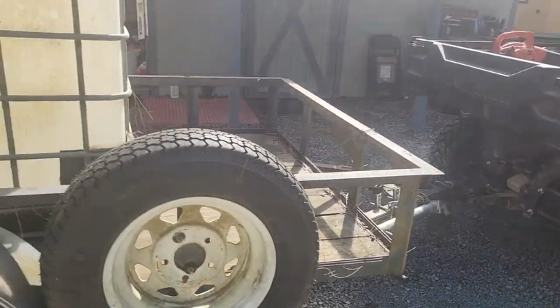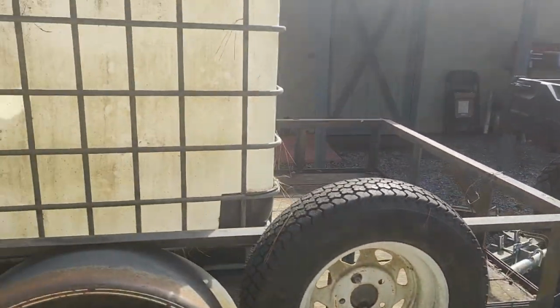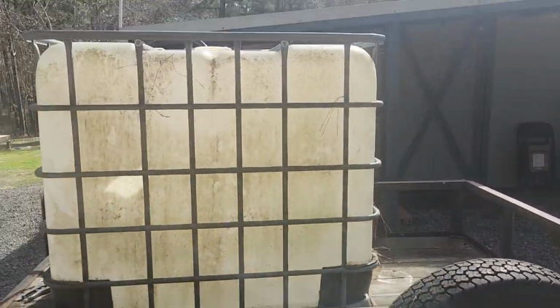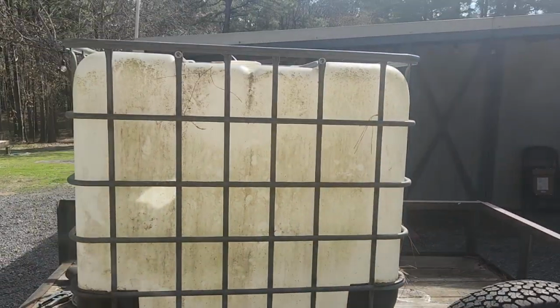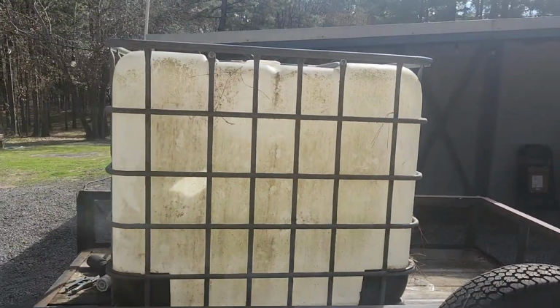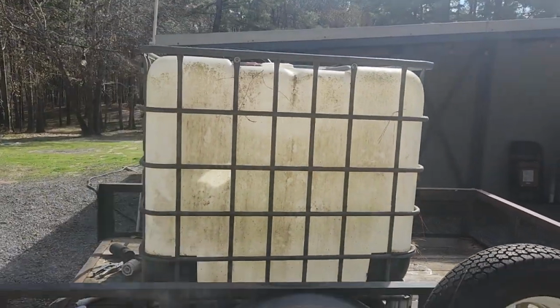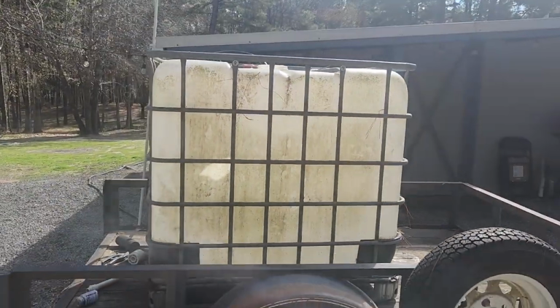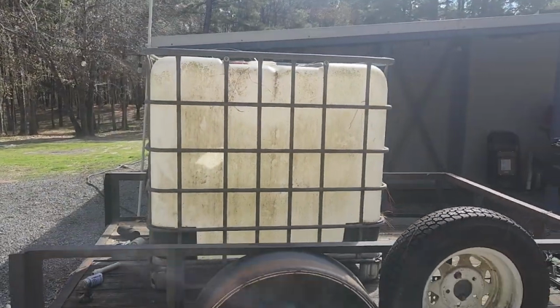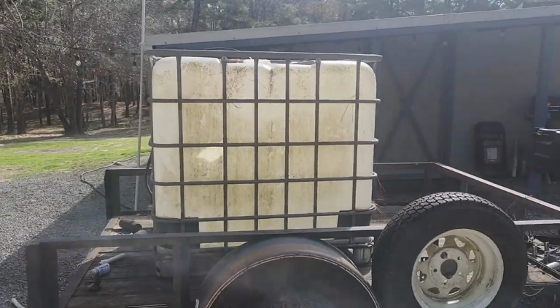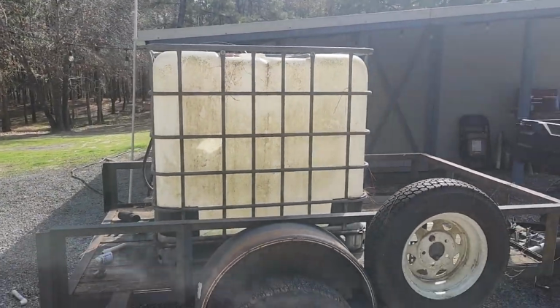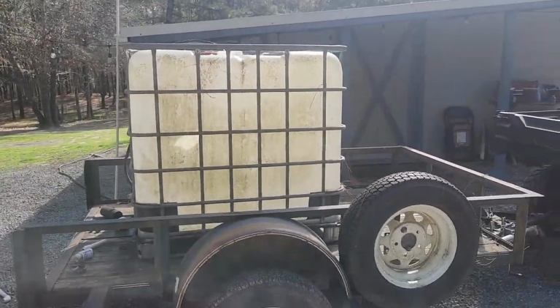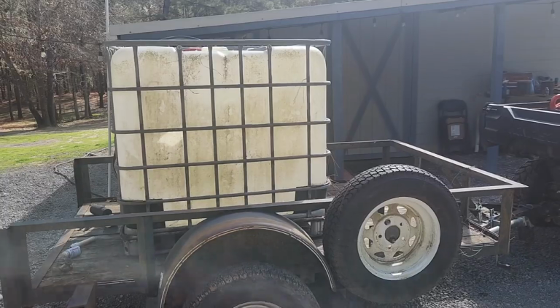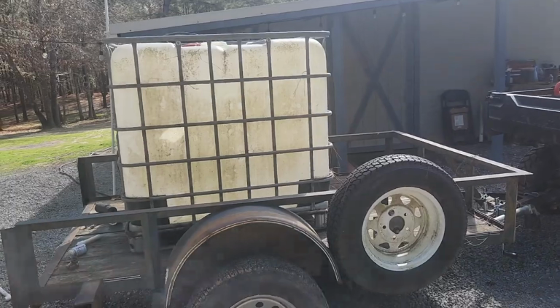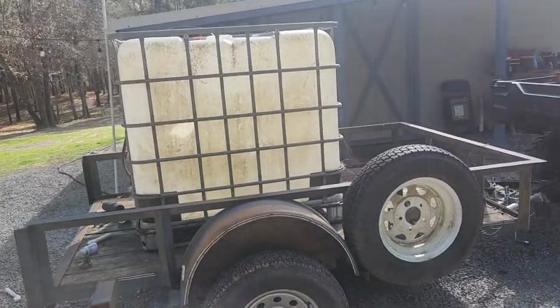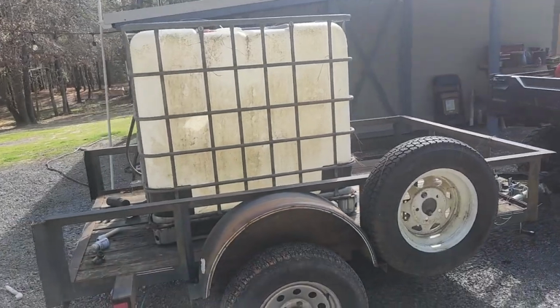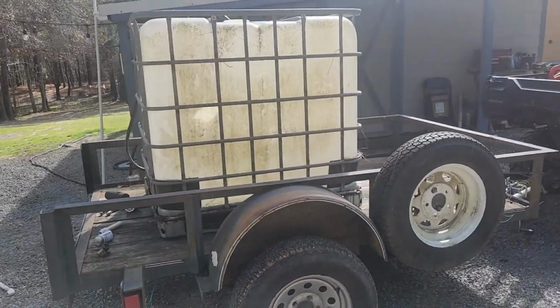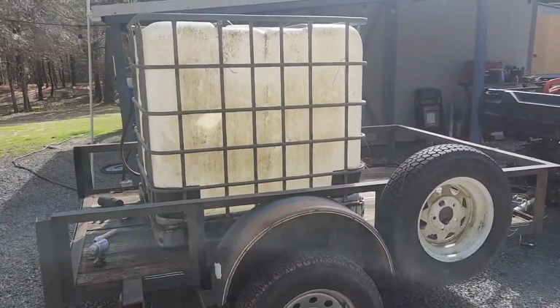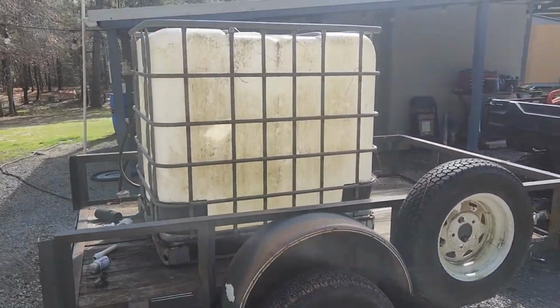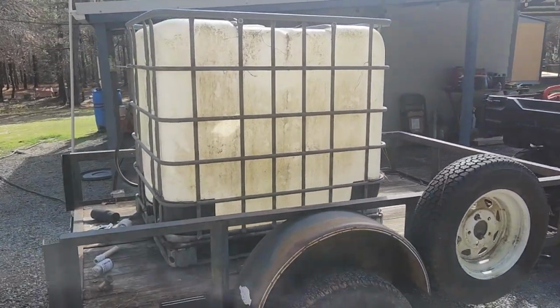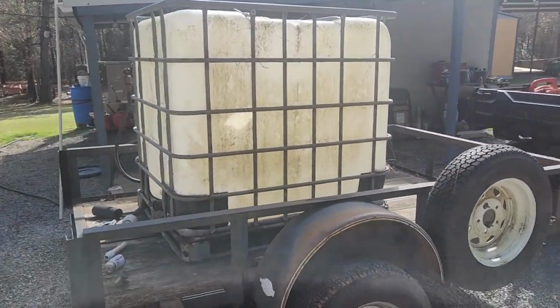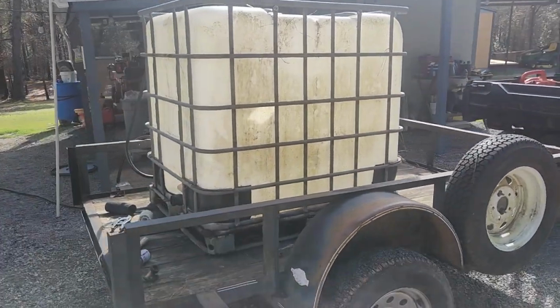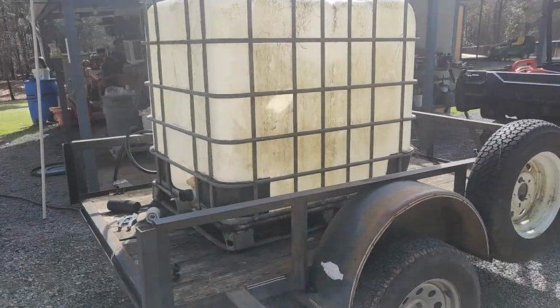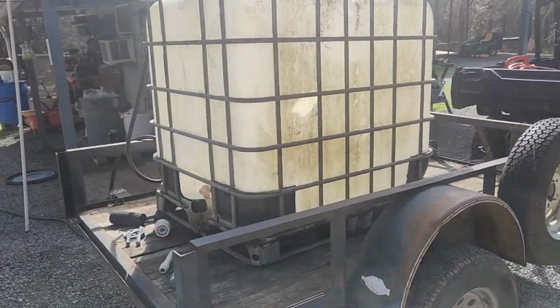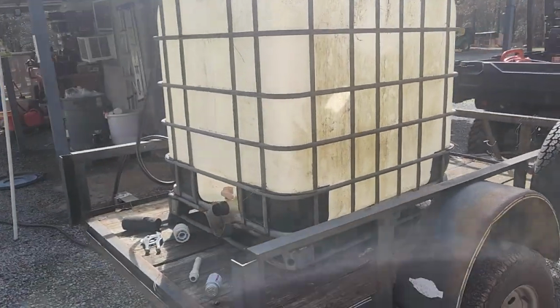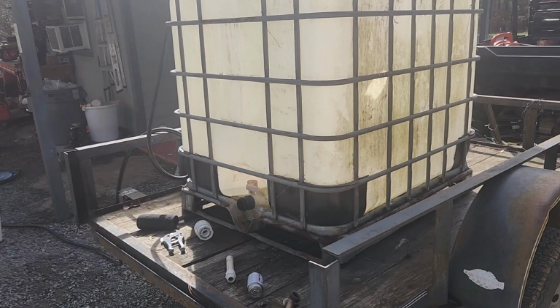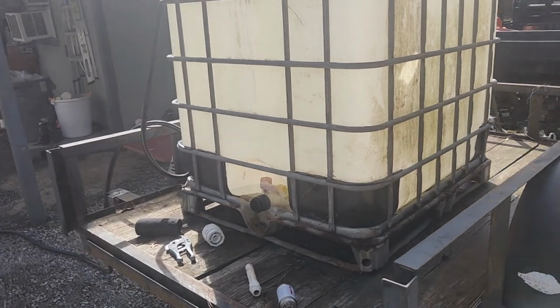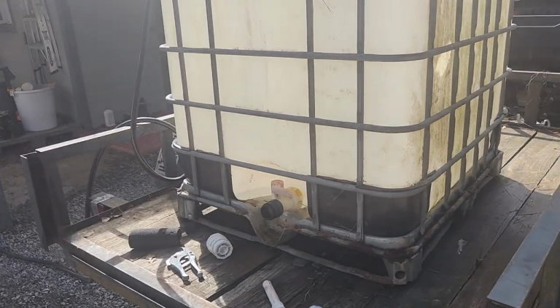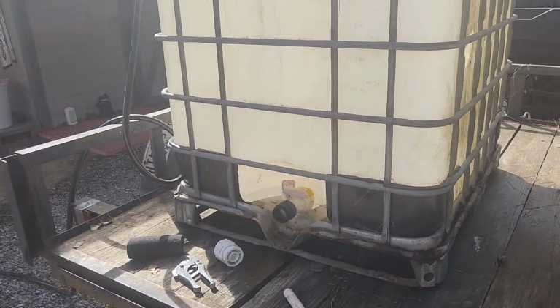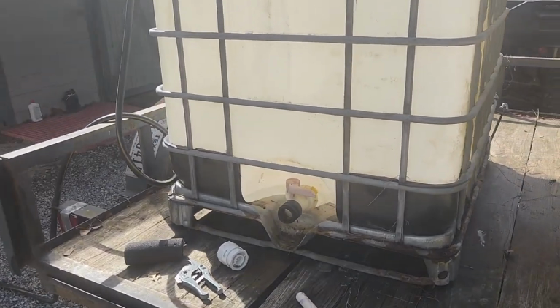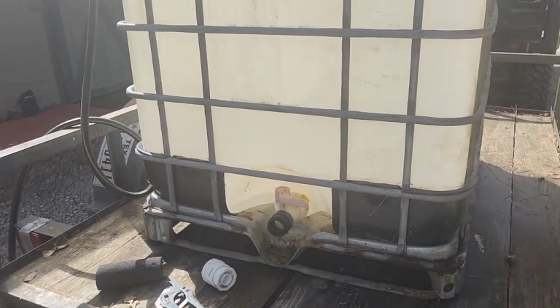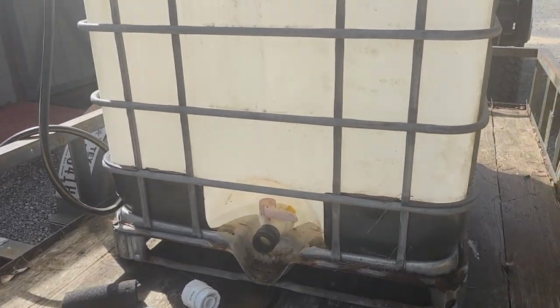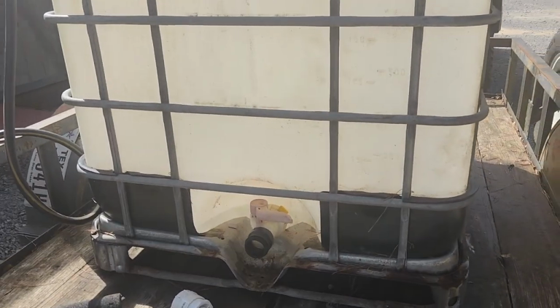This thing's going to weigh about 2,000 pounds when it's full of water. We'll see what happens with these axles — I may not fill it up all the way.